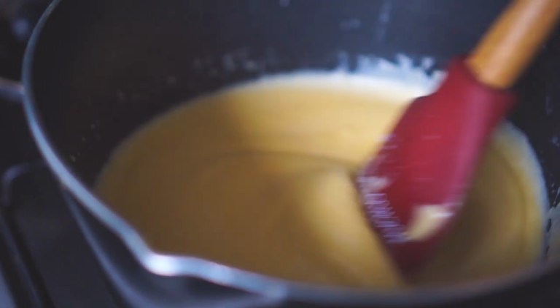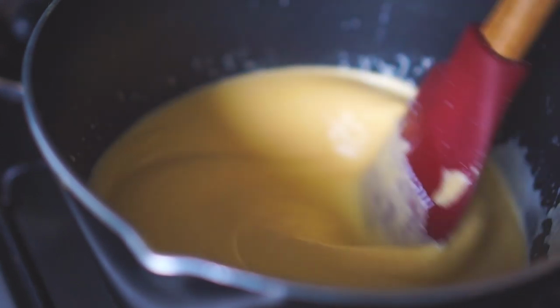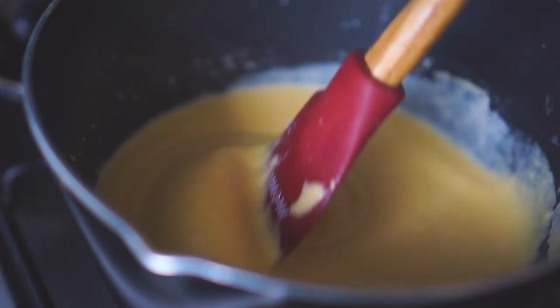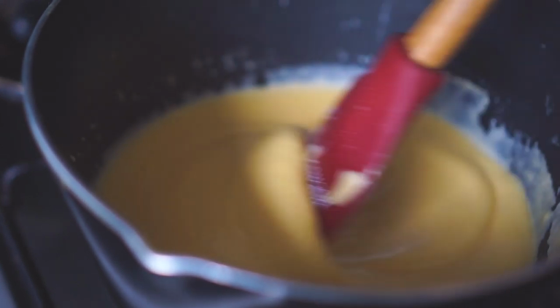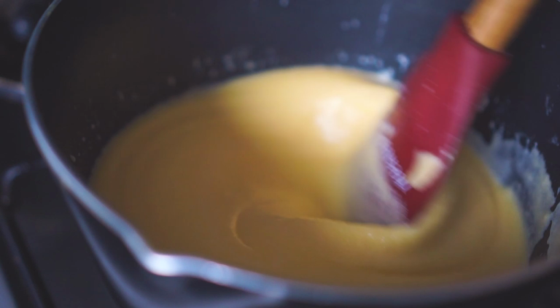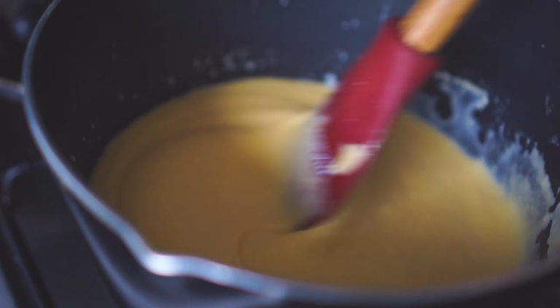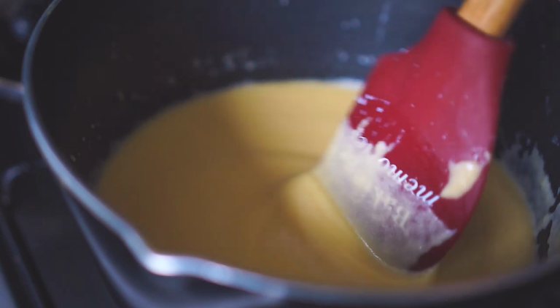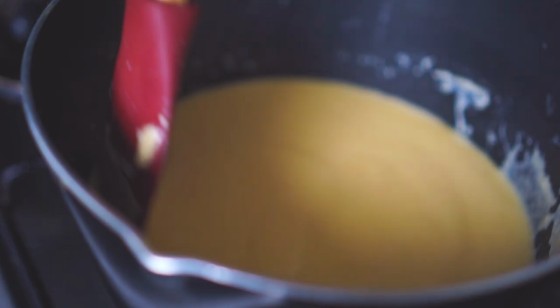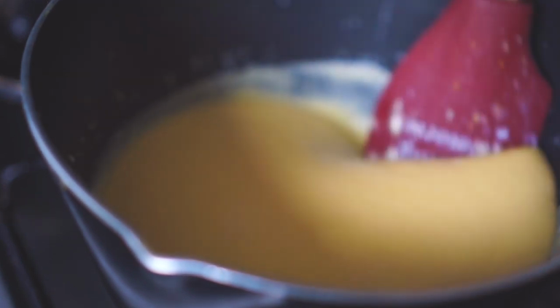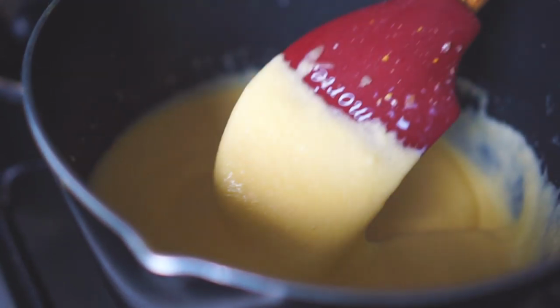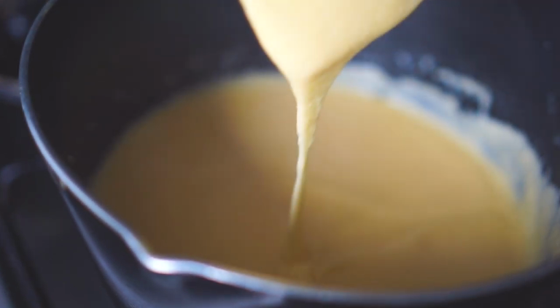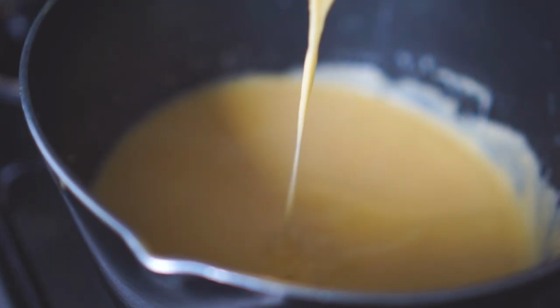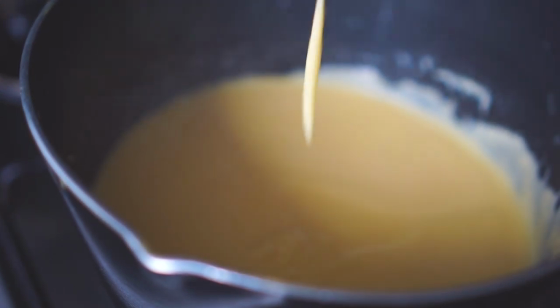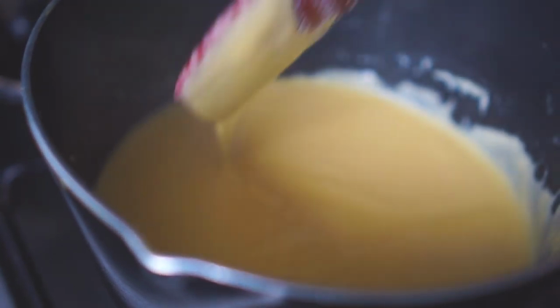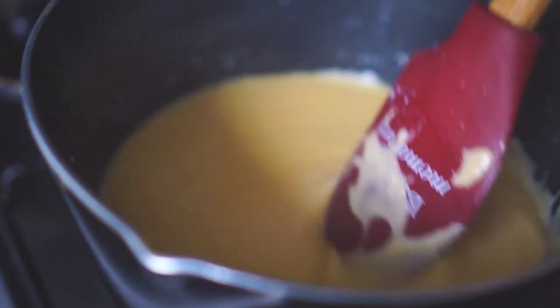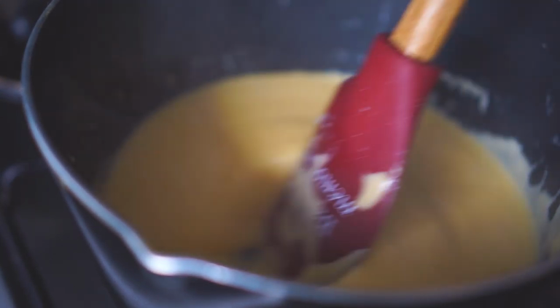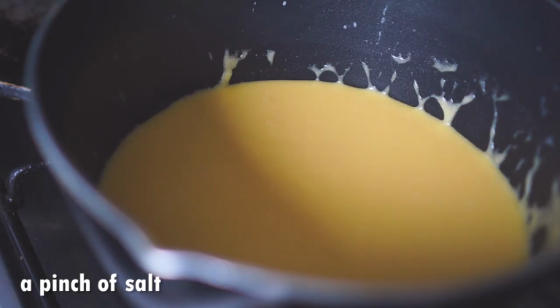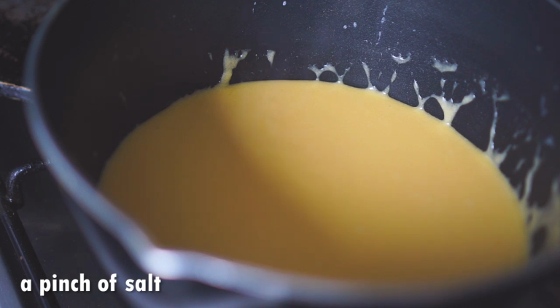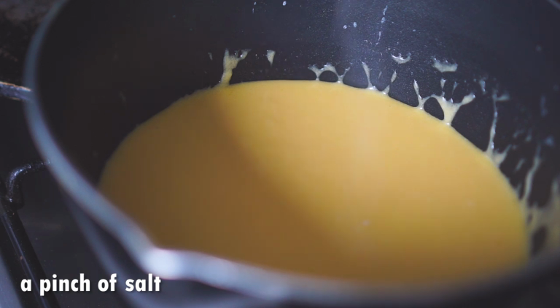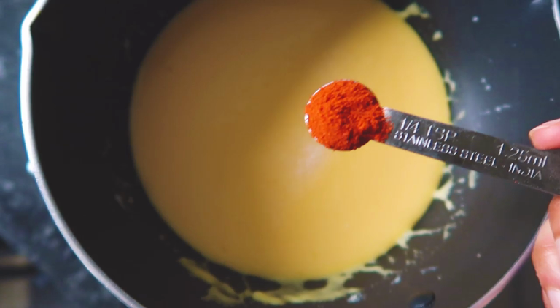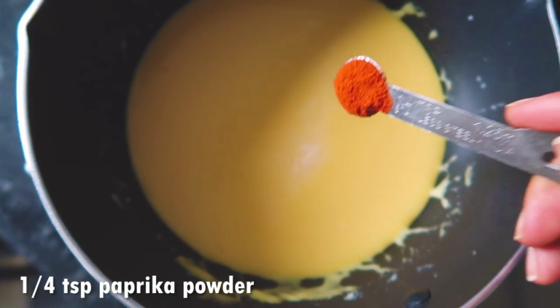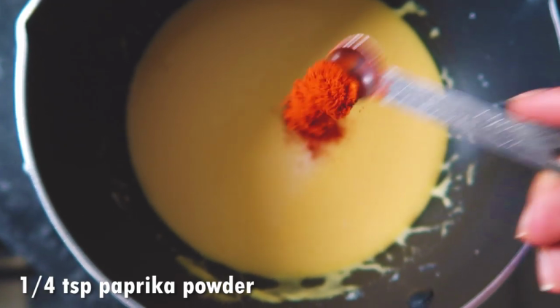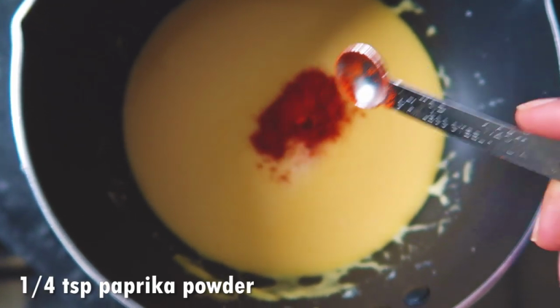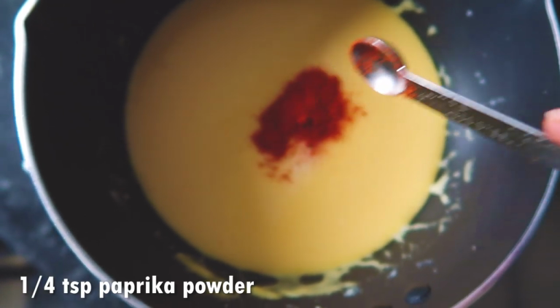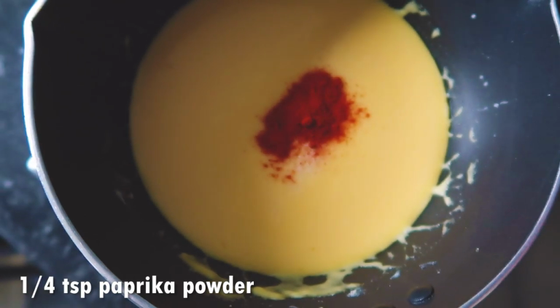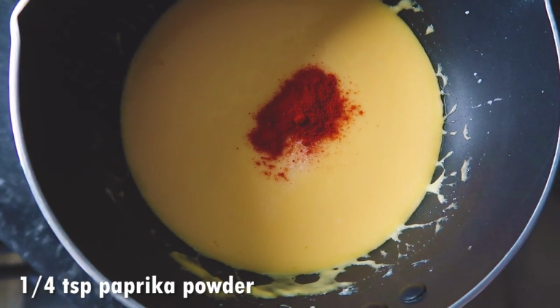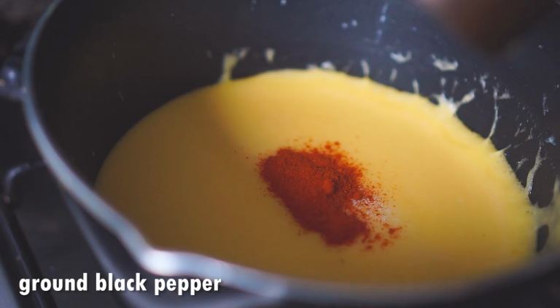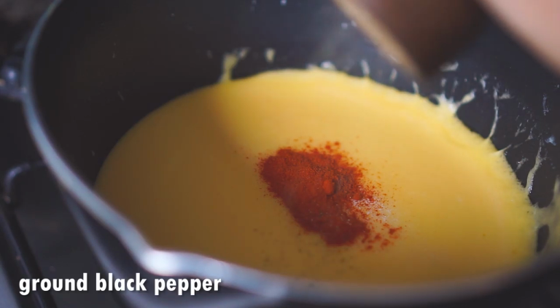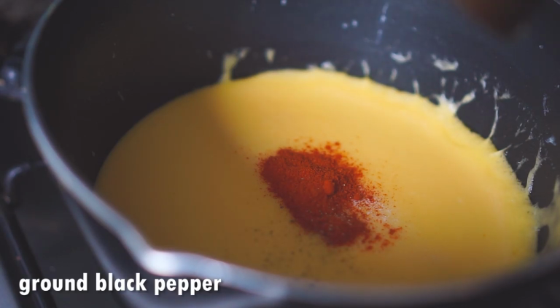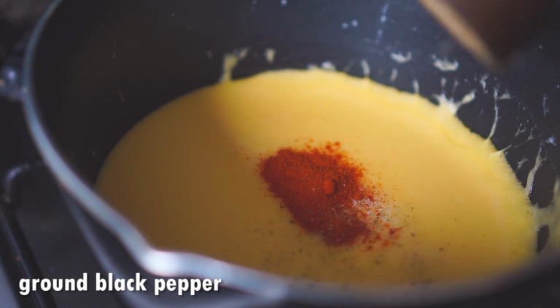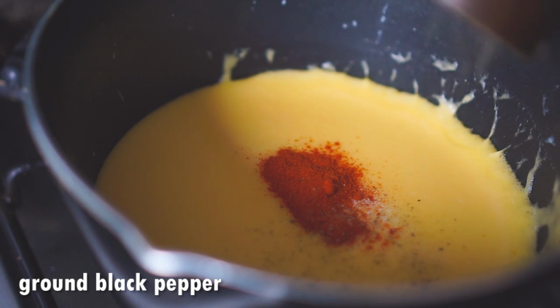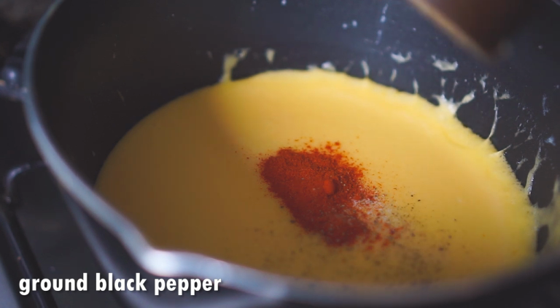Once everything is well combined and melted into a smooth sauce, you can go ahead and add a pinch of salt, 1/4 teaspoon of paprika powder, and some freshly grated black pepper.